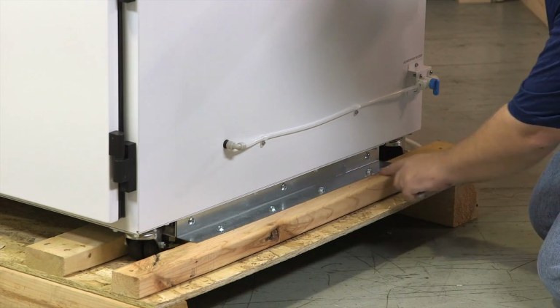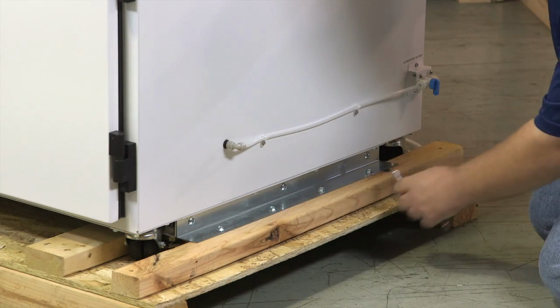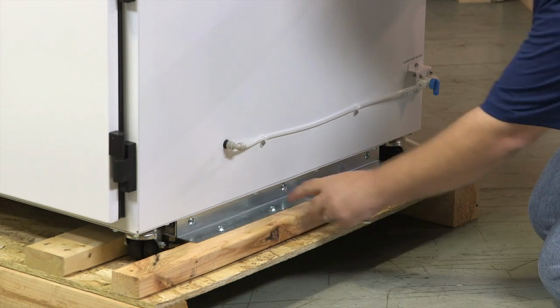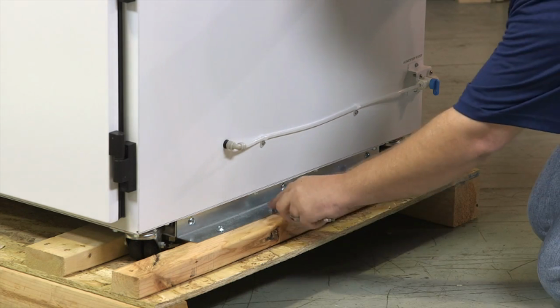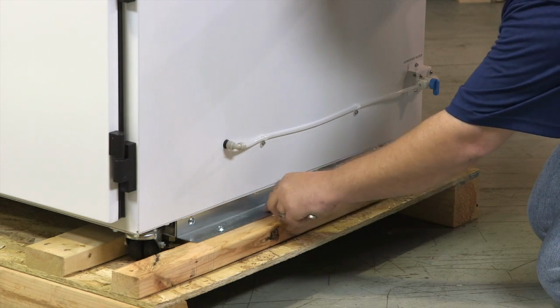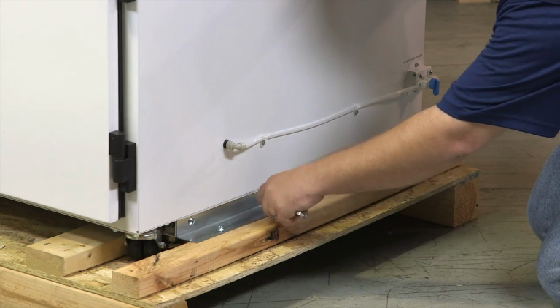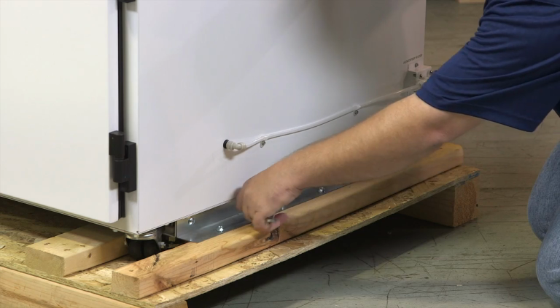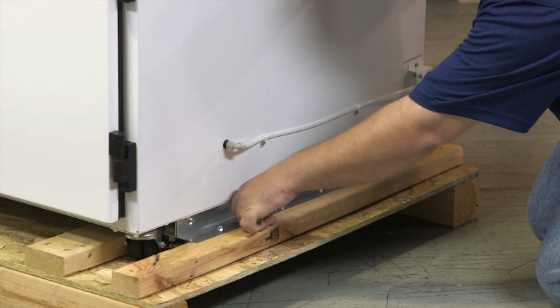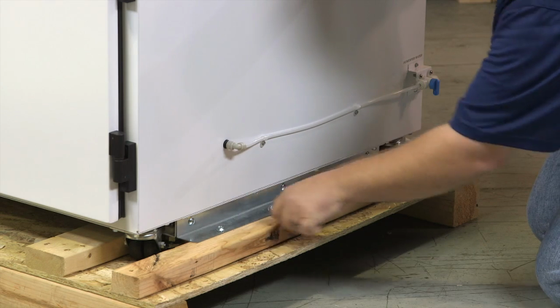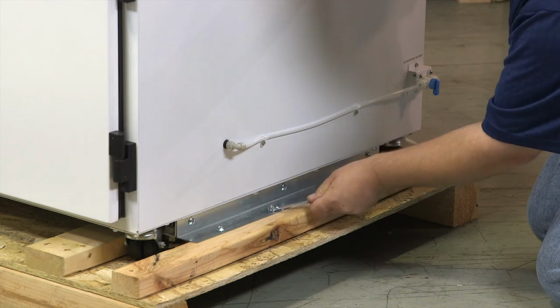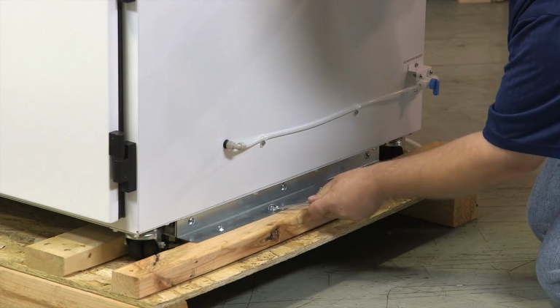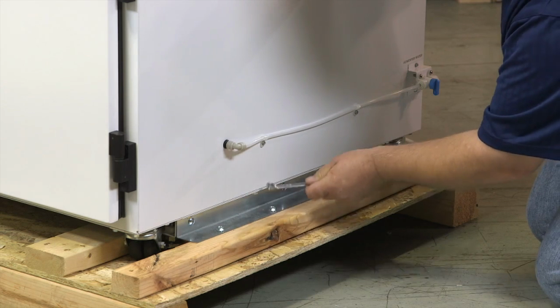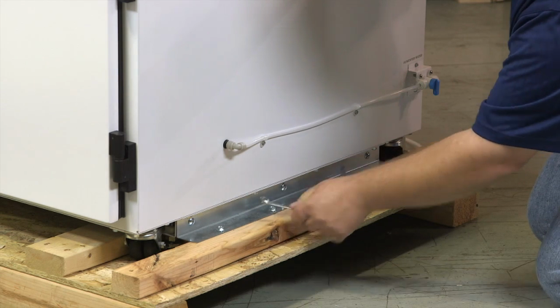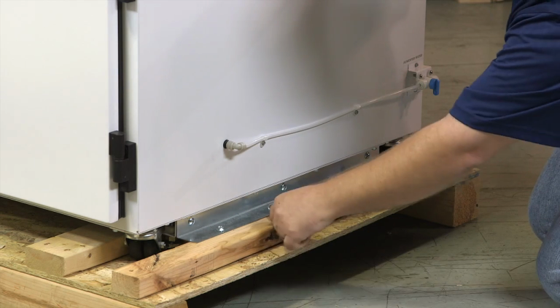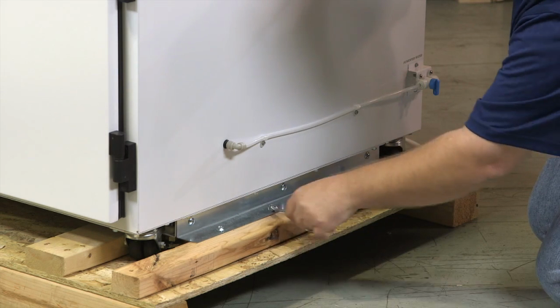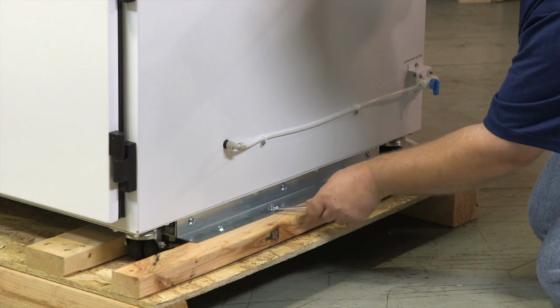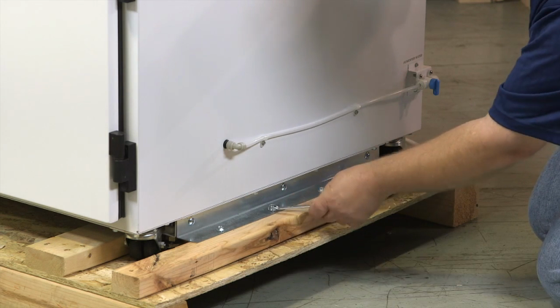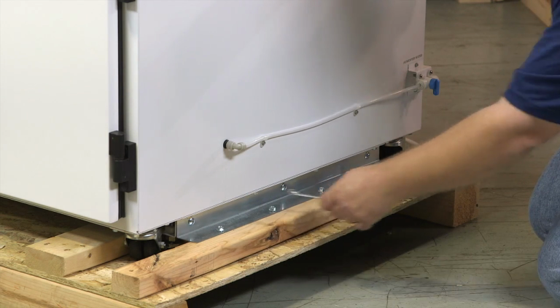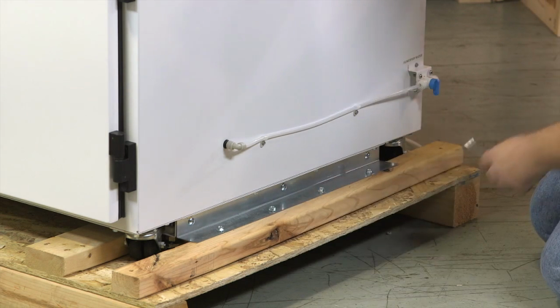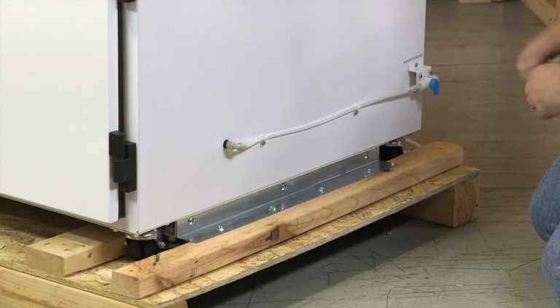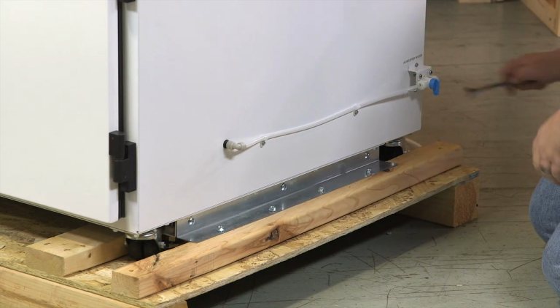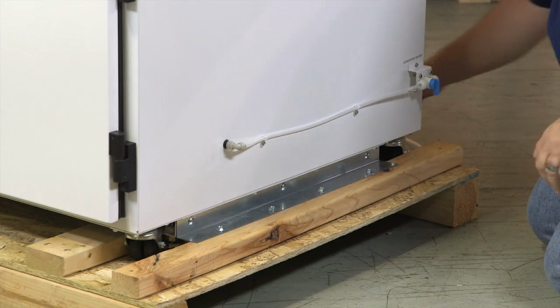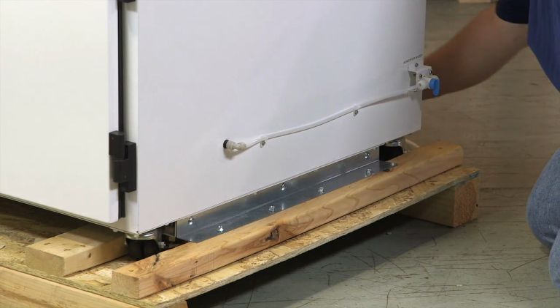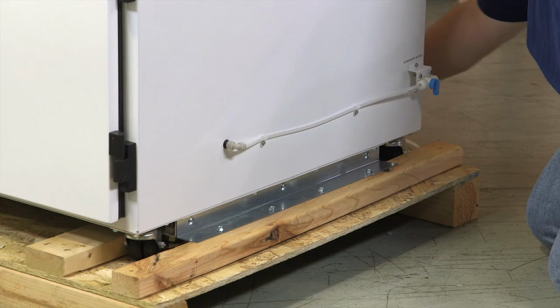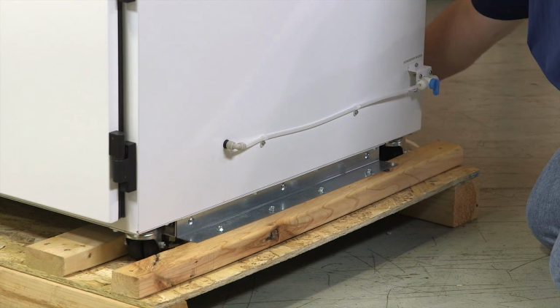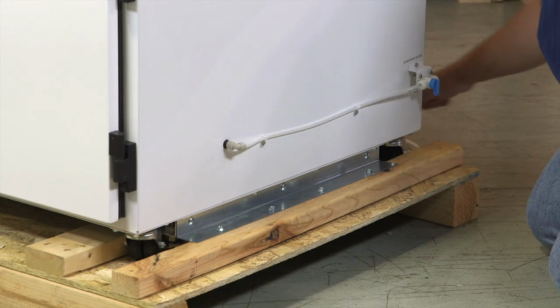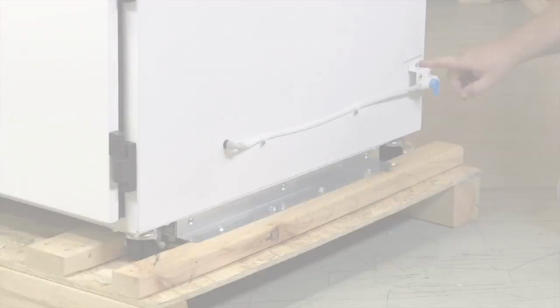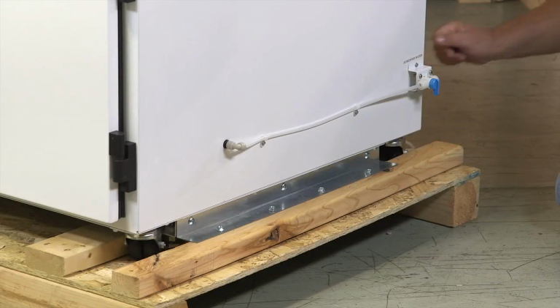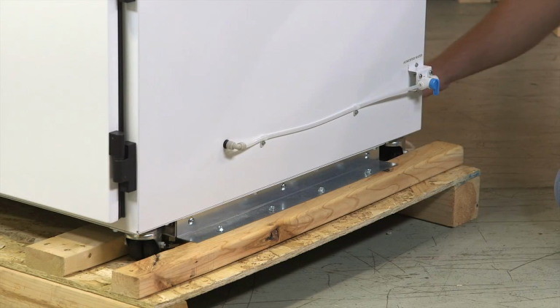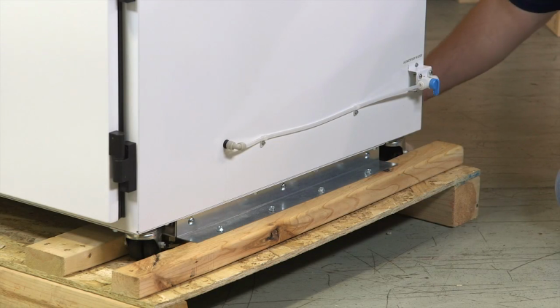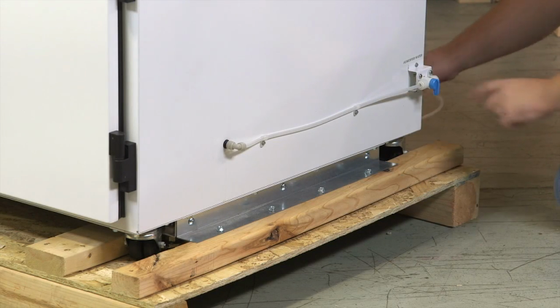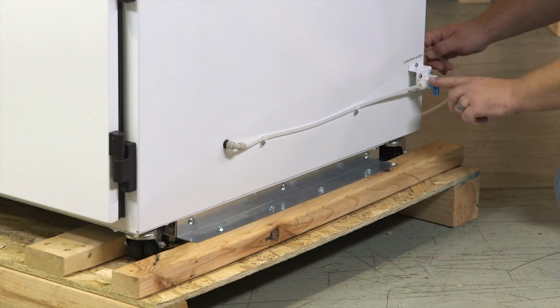There is one bracket attached to each side of the unit. Once you have removed the brackets, you will need a forklift to remove the chamber off the skid.